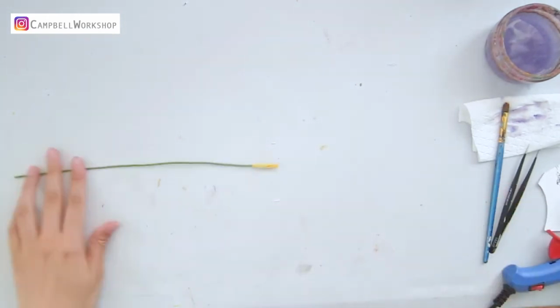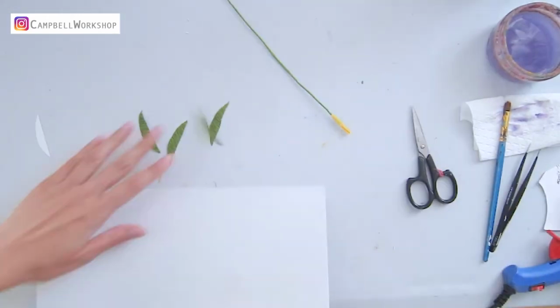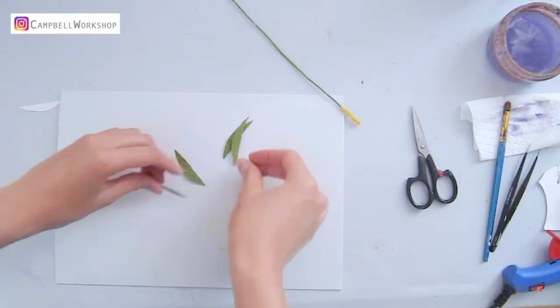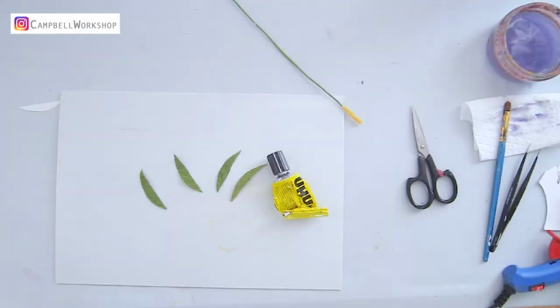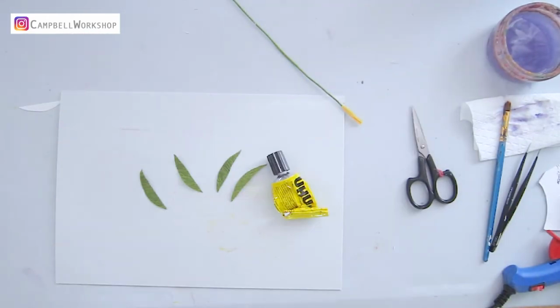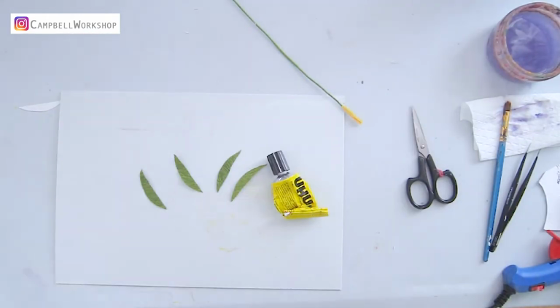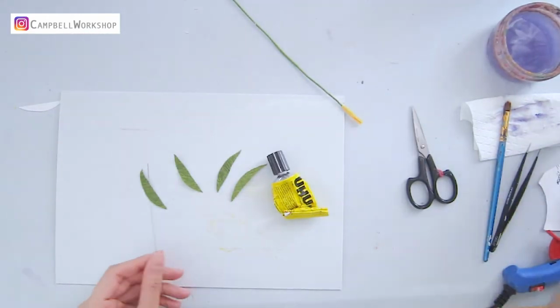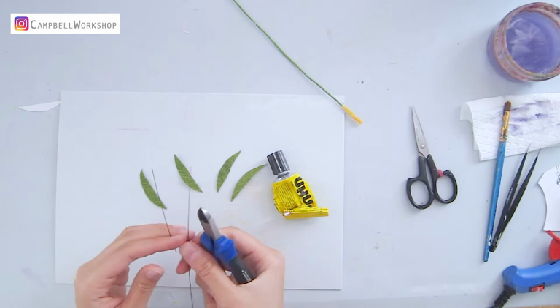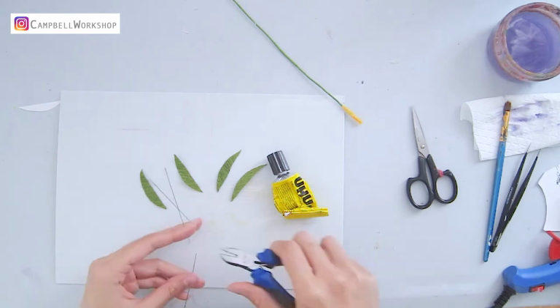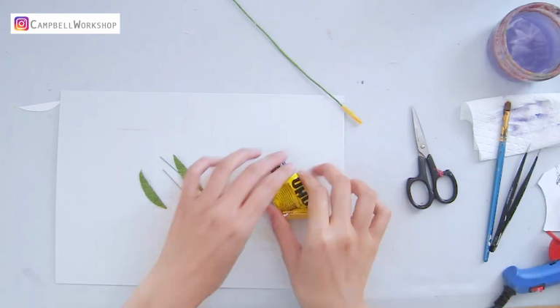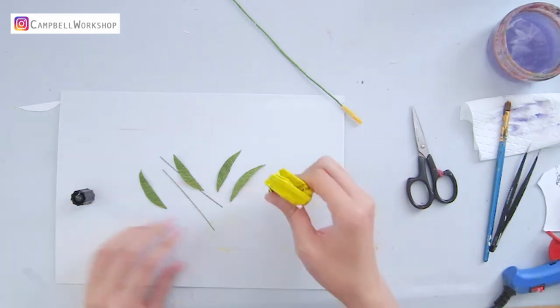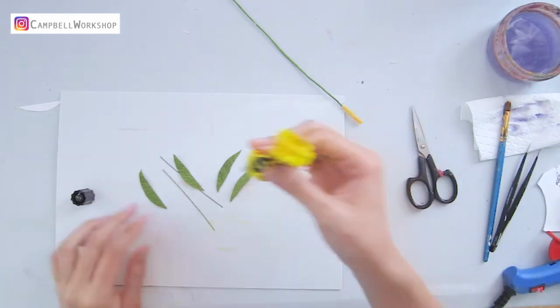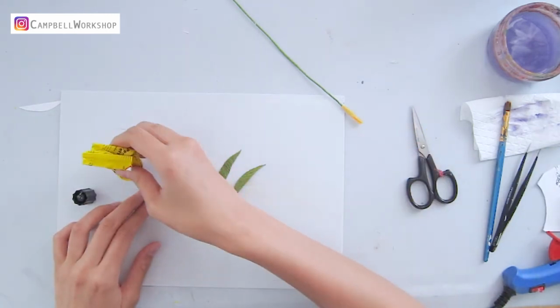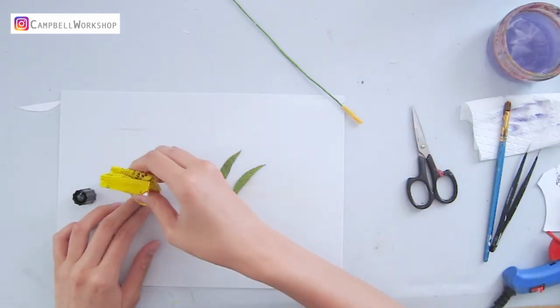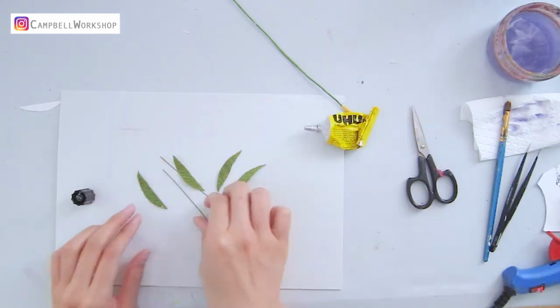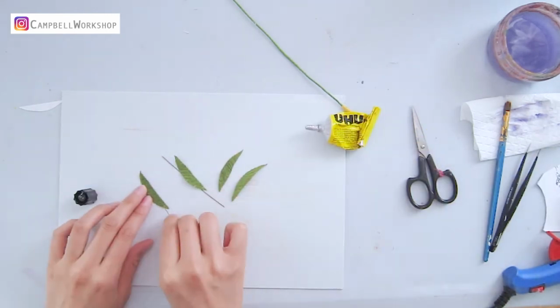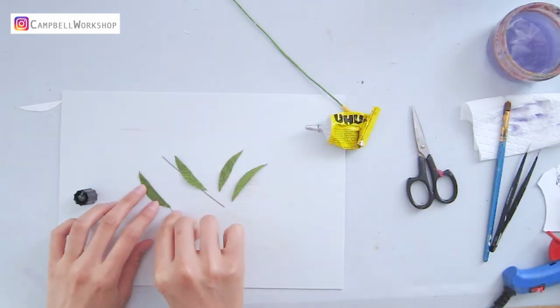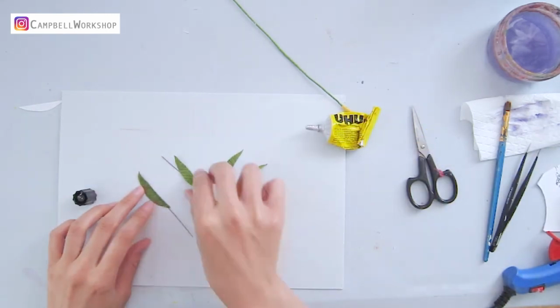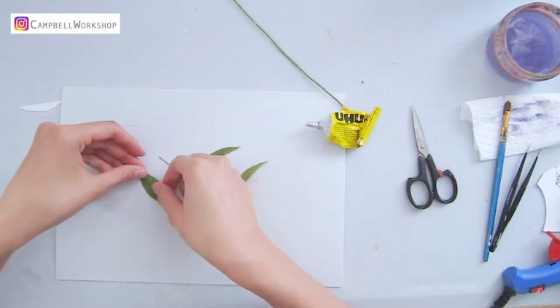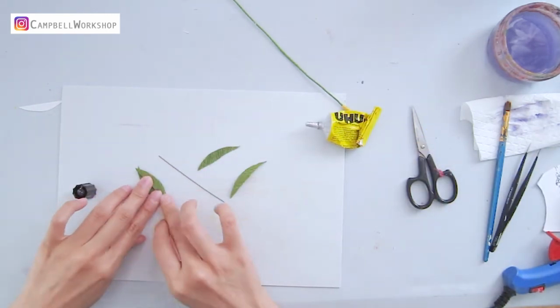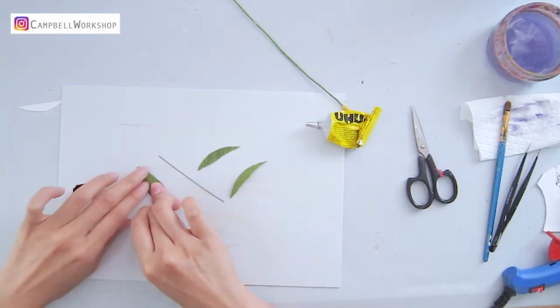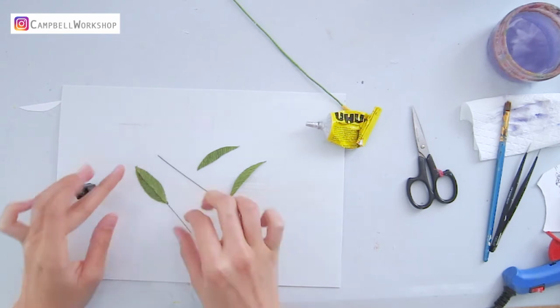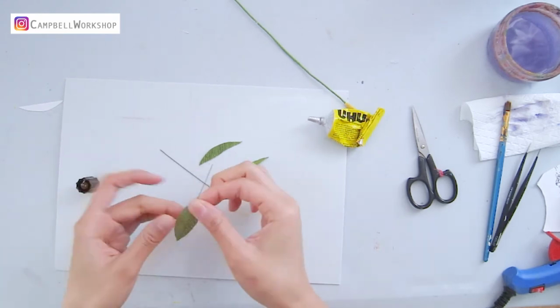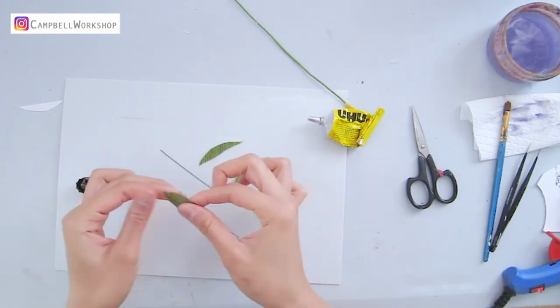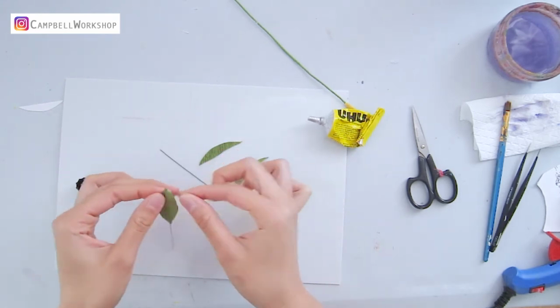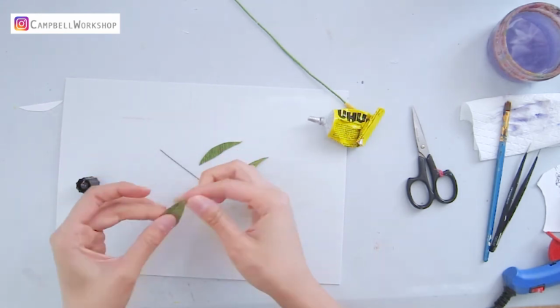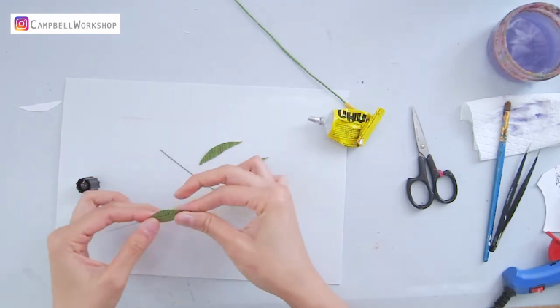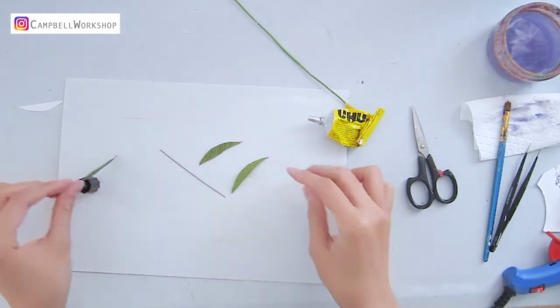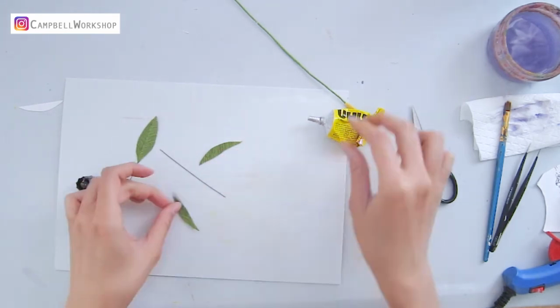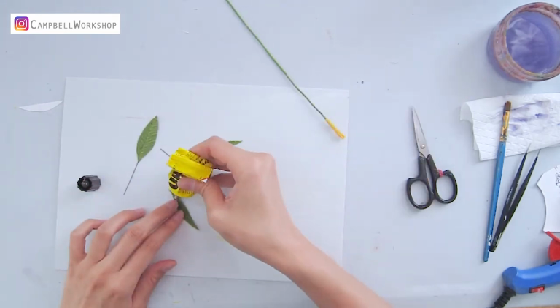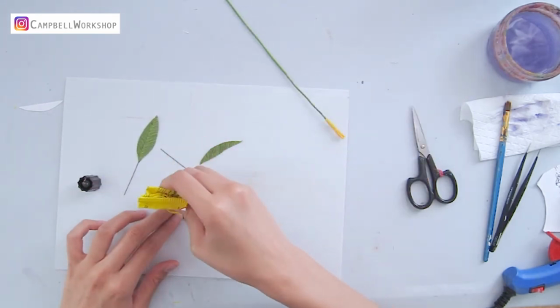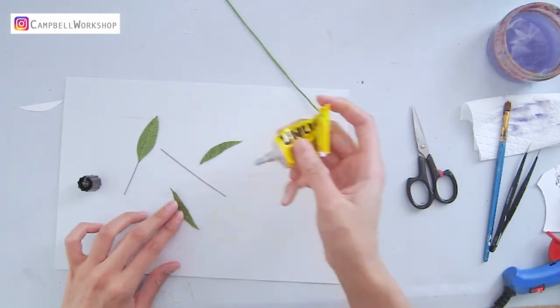In this flower, I'm going to add two extra leaves to the stem. If you don't know how to make any leaves, don't forget to watch our leaf-making tutorial for all the details.